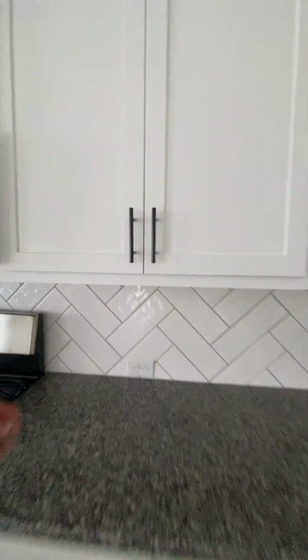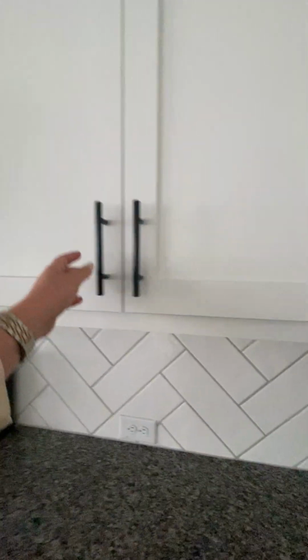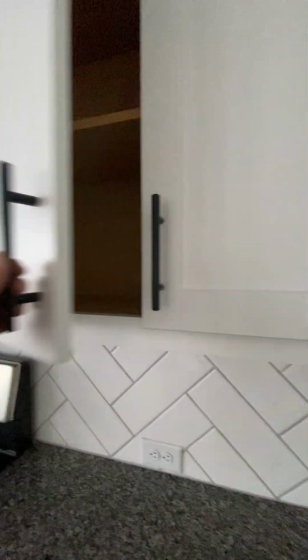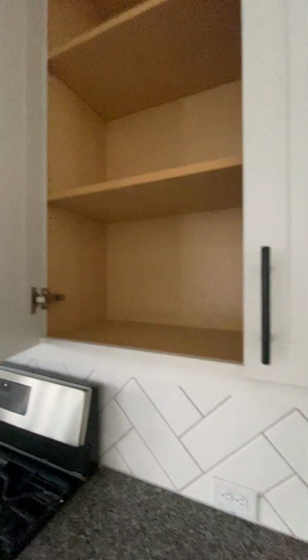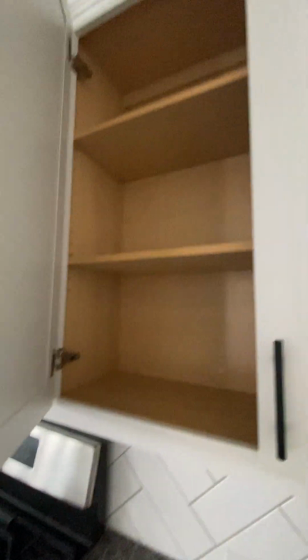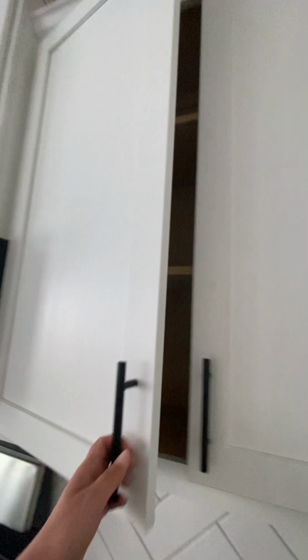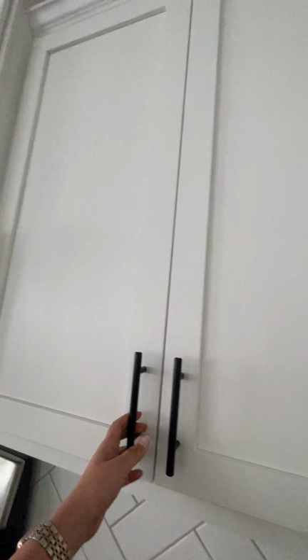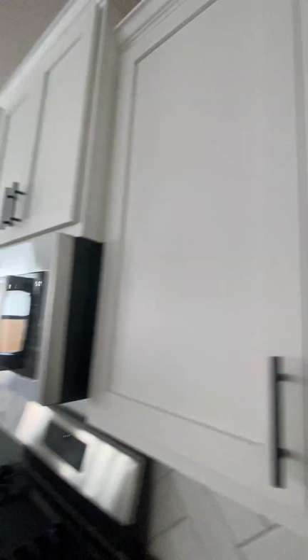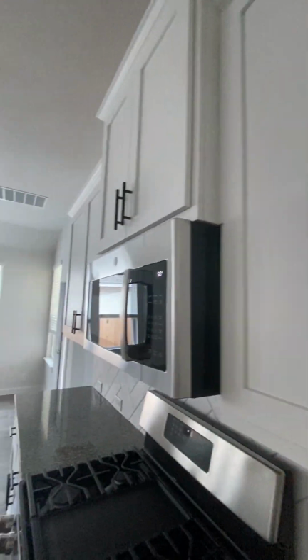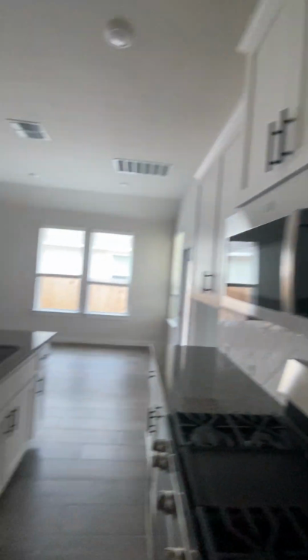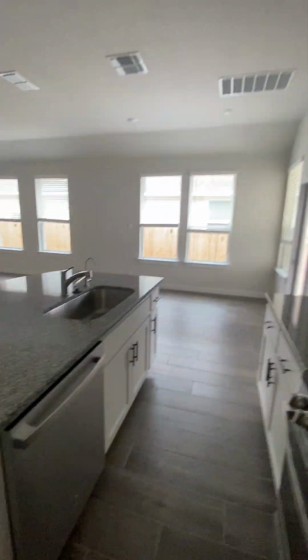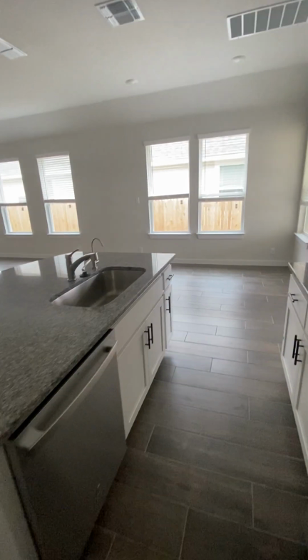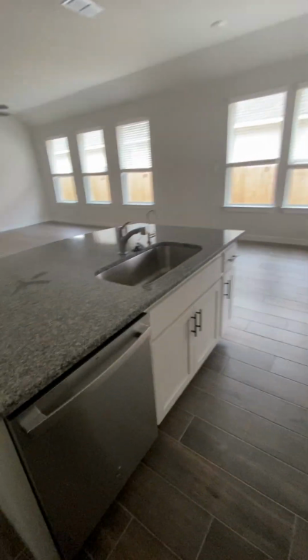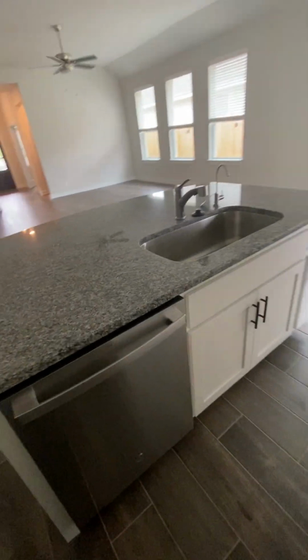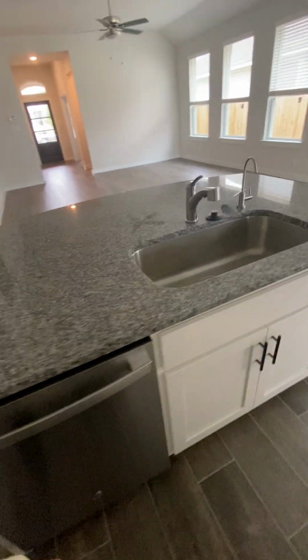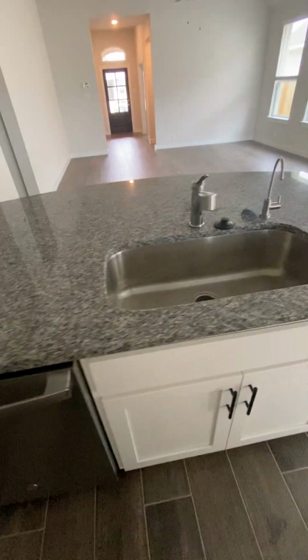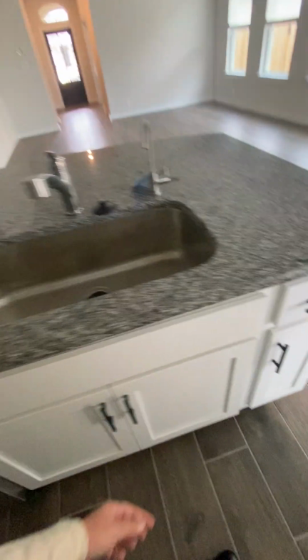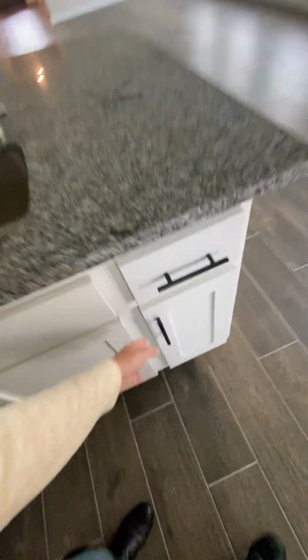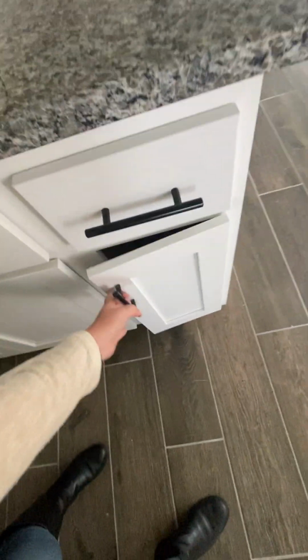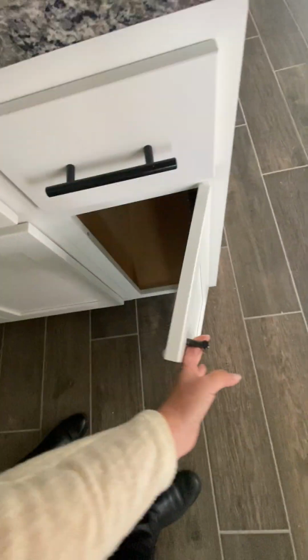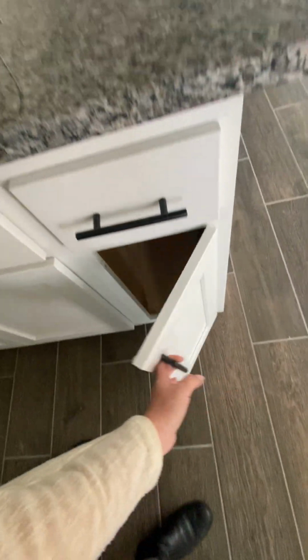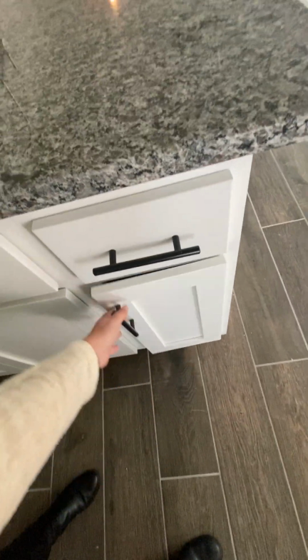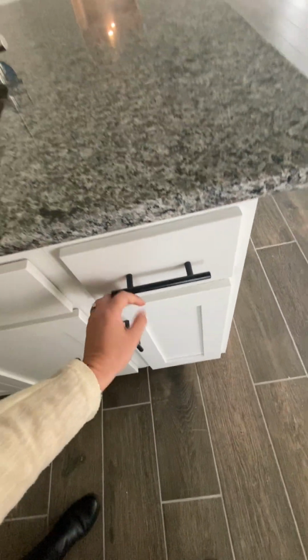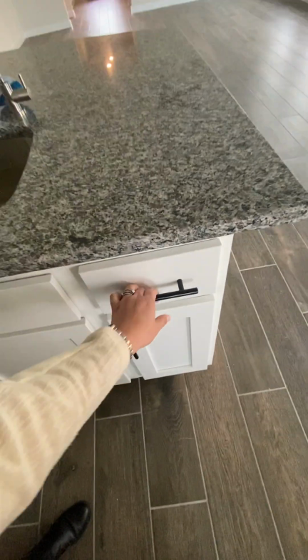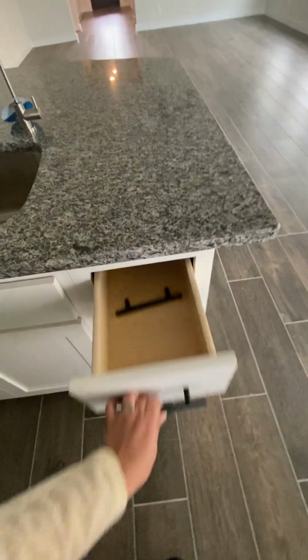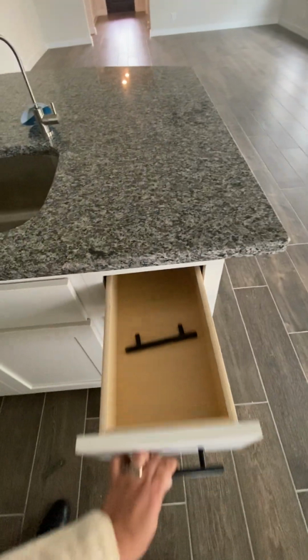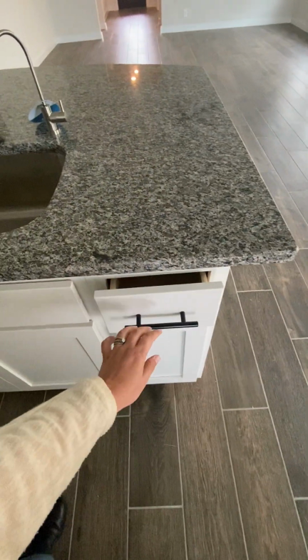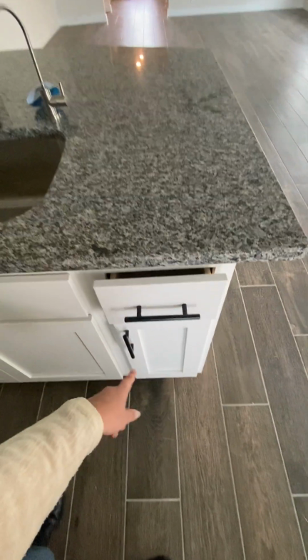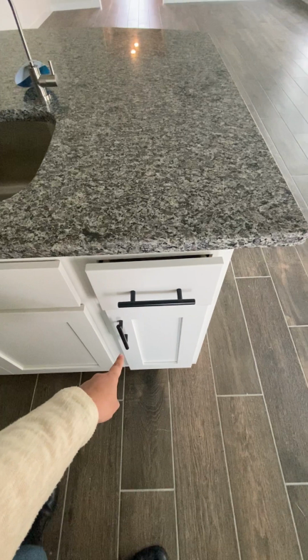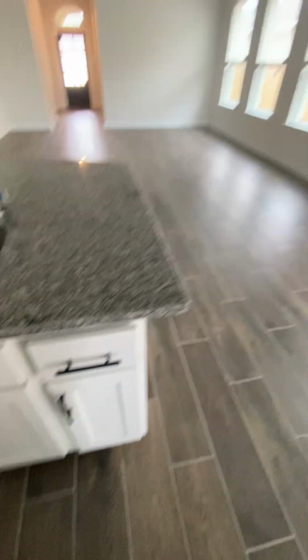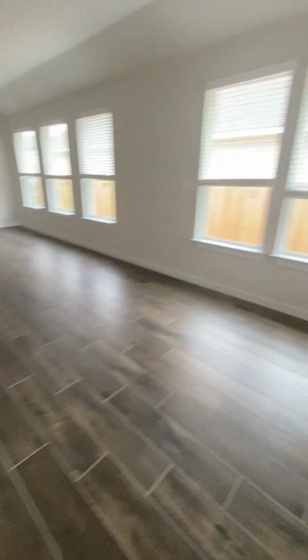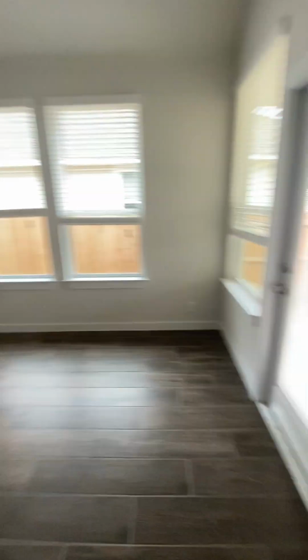It does have the soft-close — I think it's just the drawers that have it, not the other bottom.